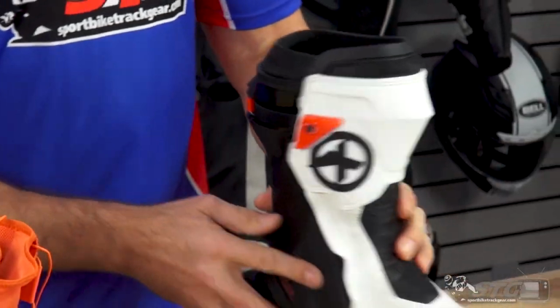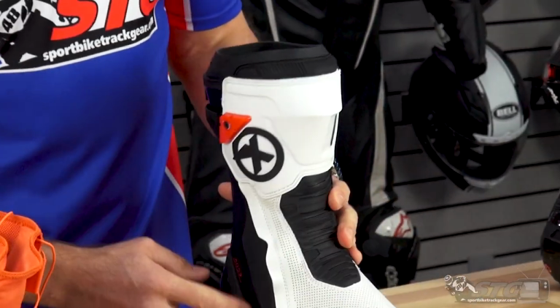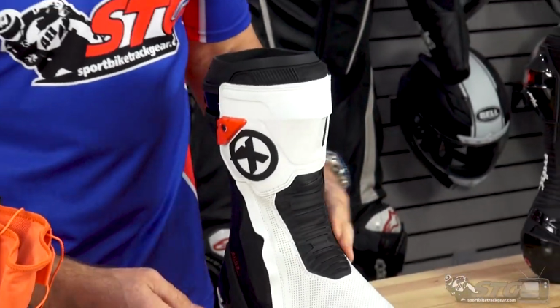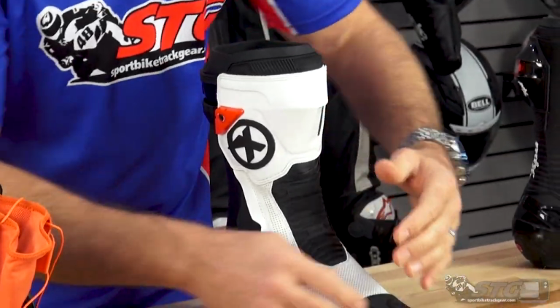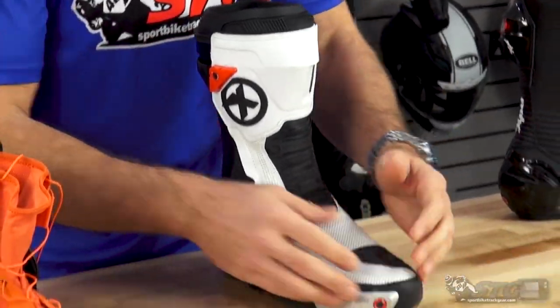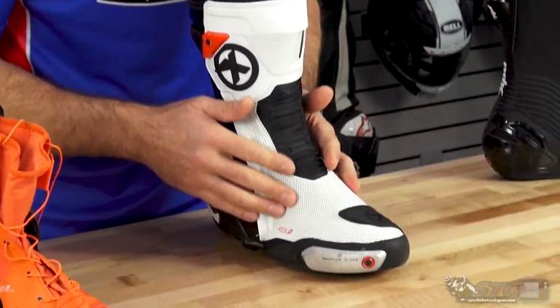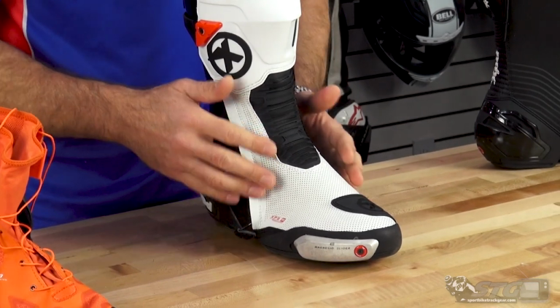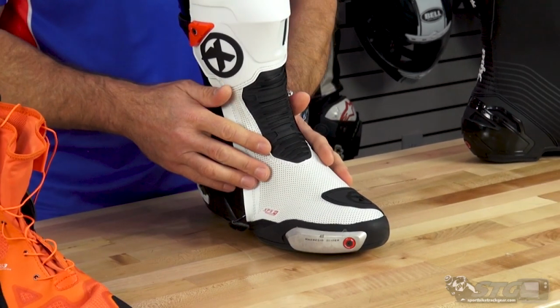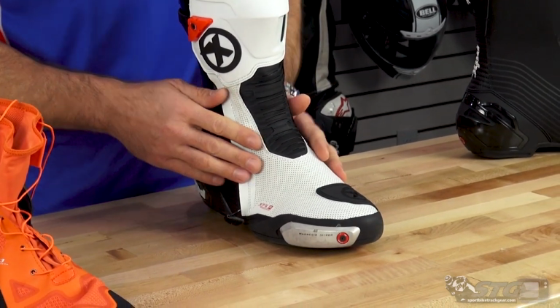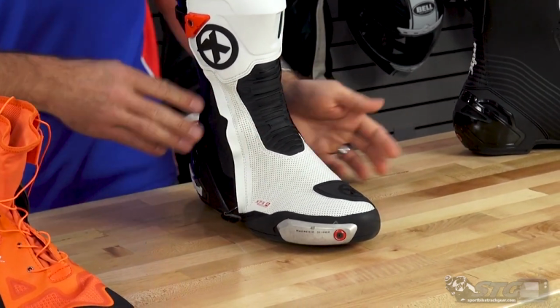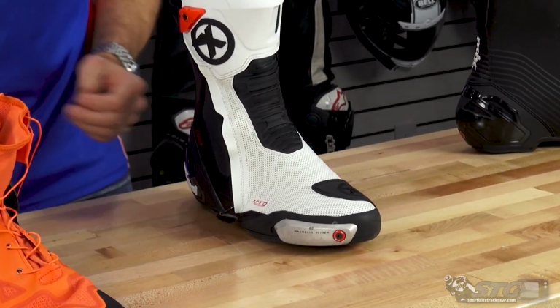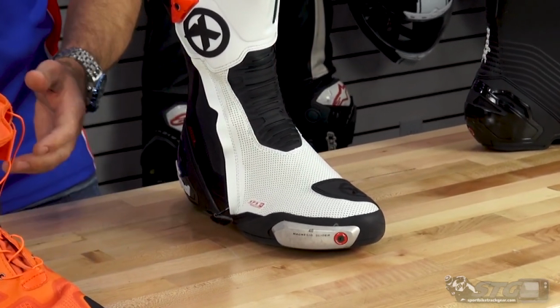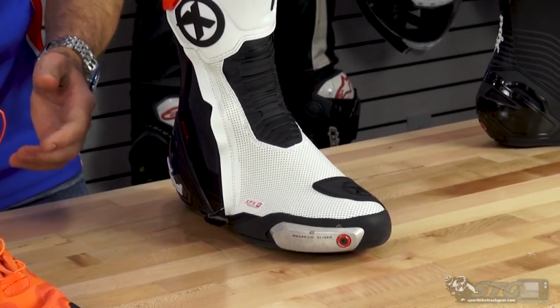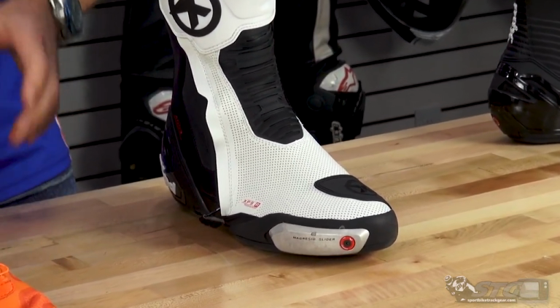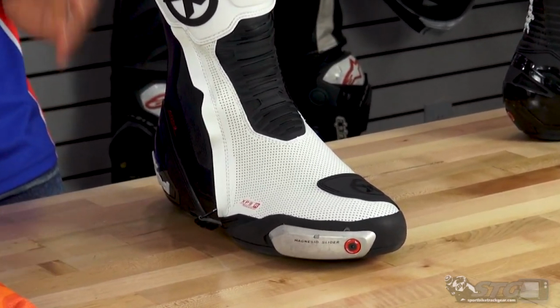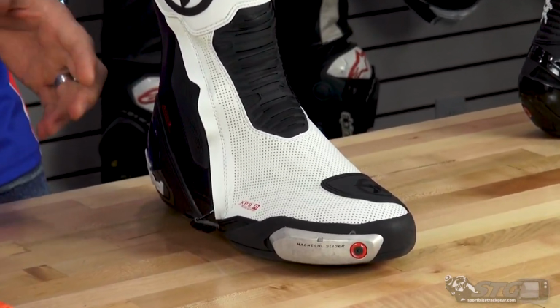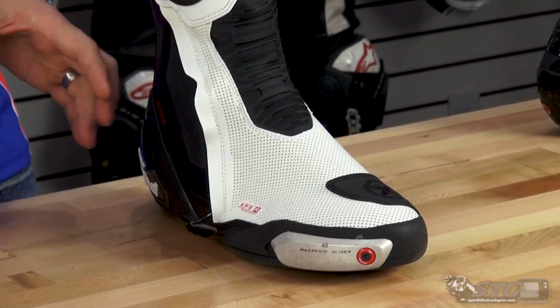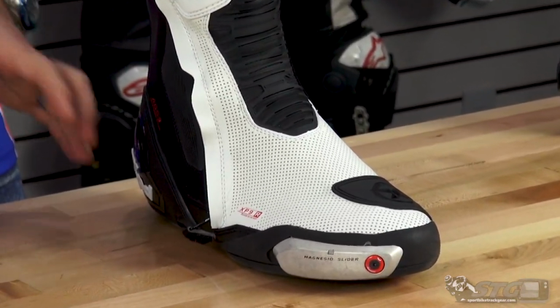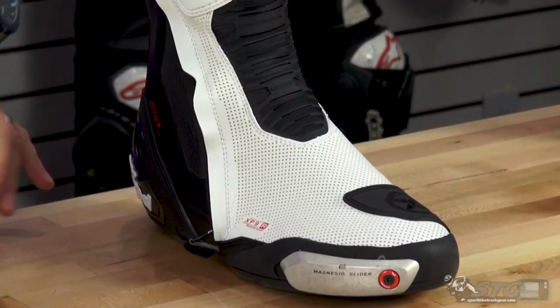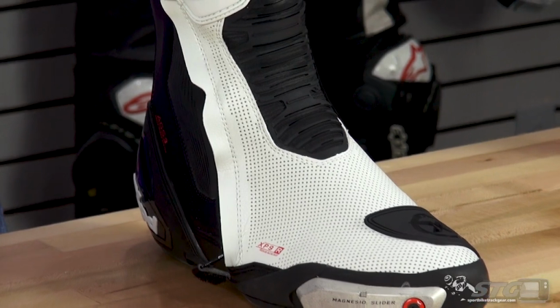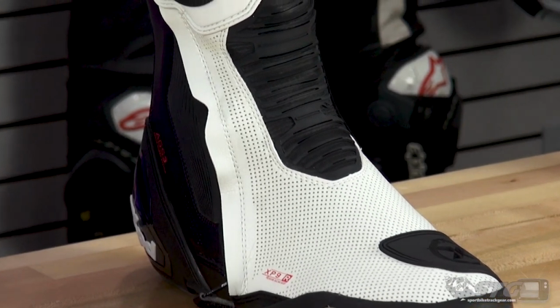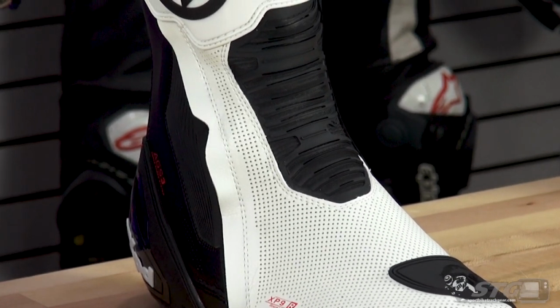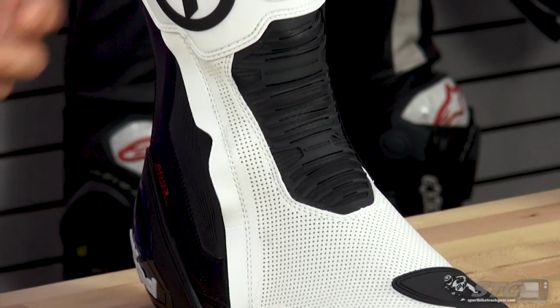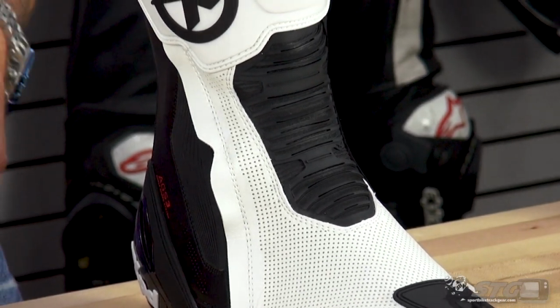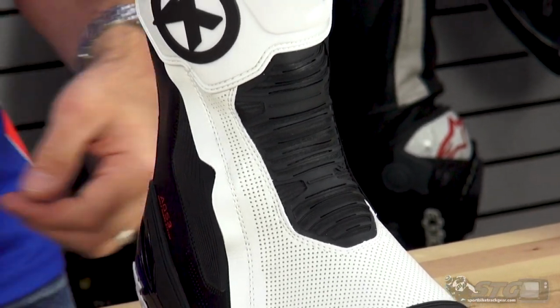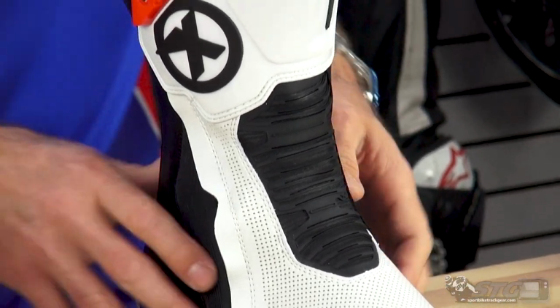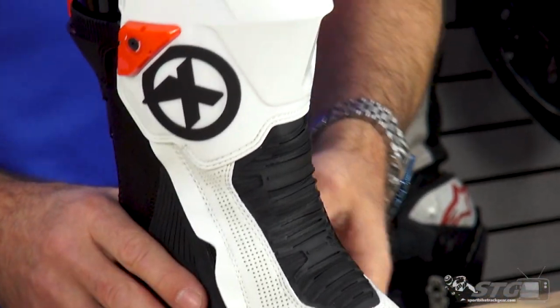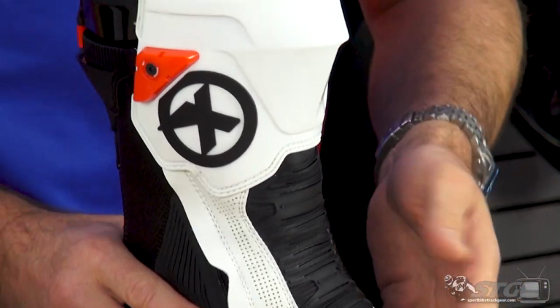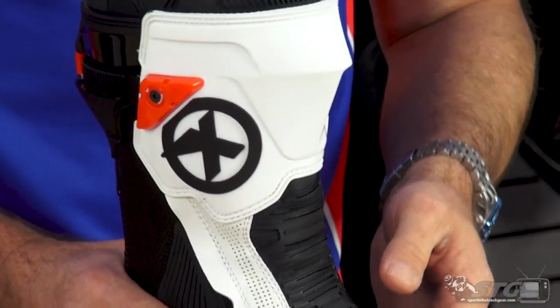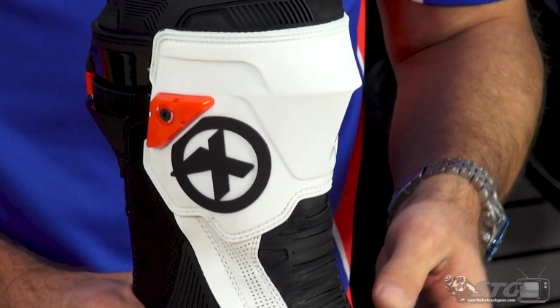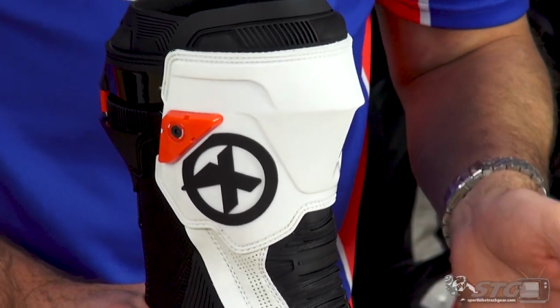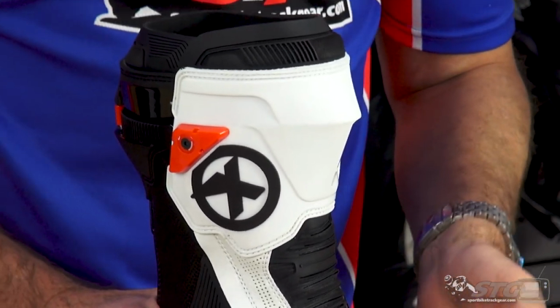The ventilated version is in the full white colorway only. The colored versions, as of today, are not perforated. Look to the pictures on the website and that will give you a good indication of which one is ventilated and which one is not.